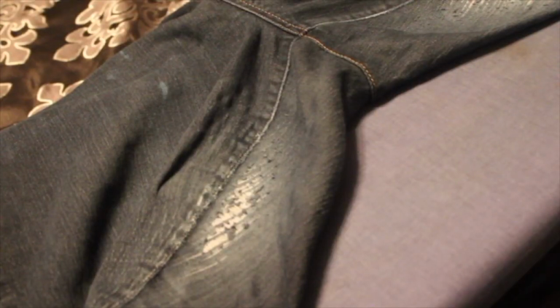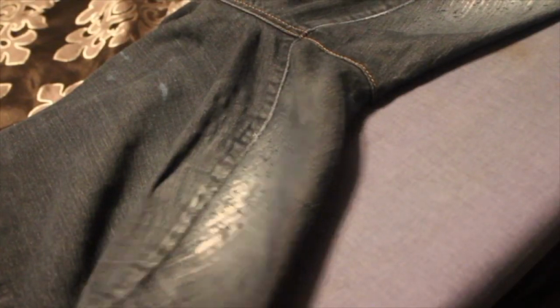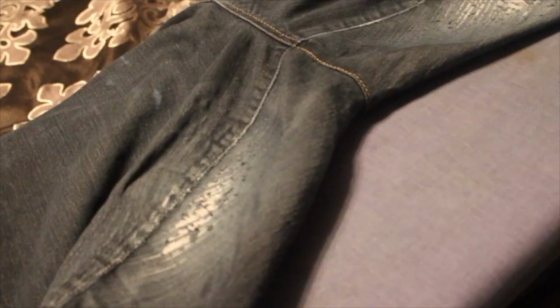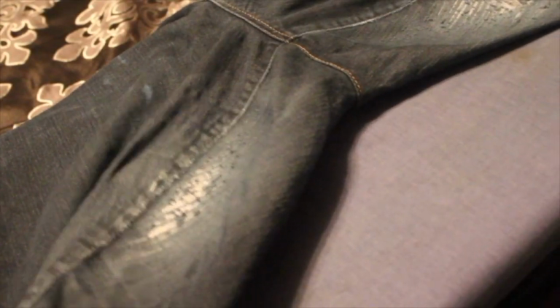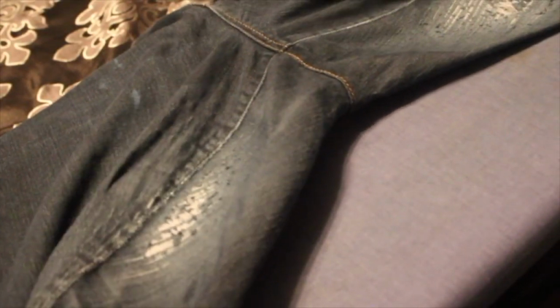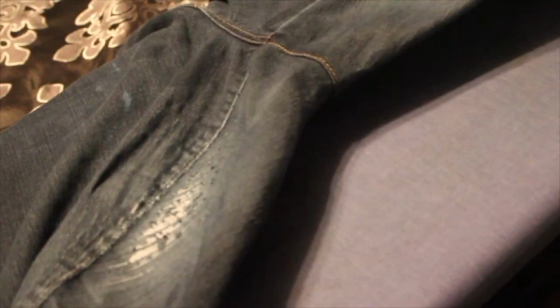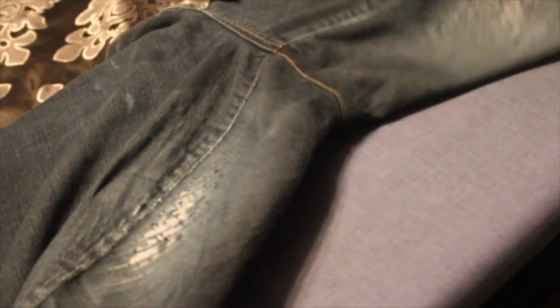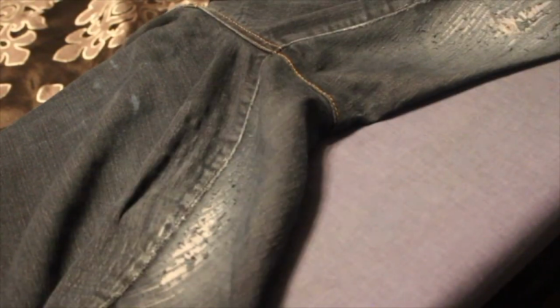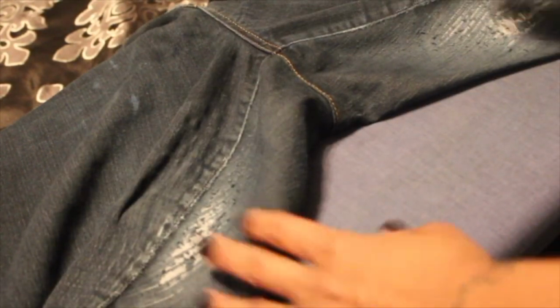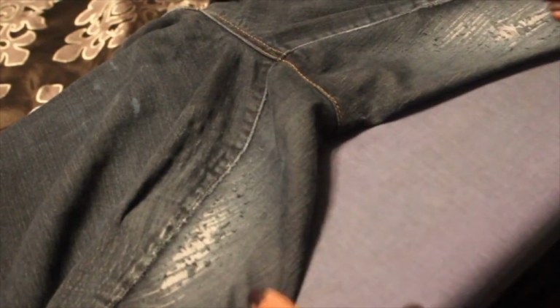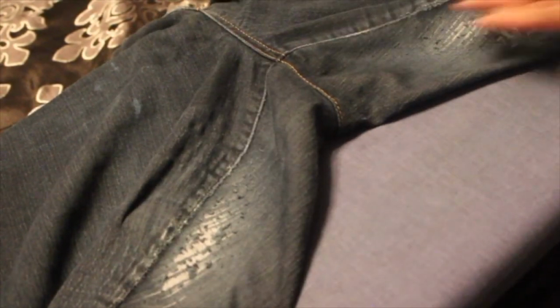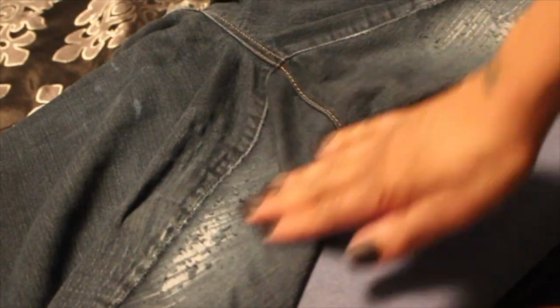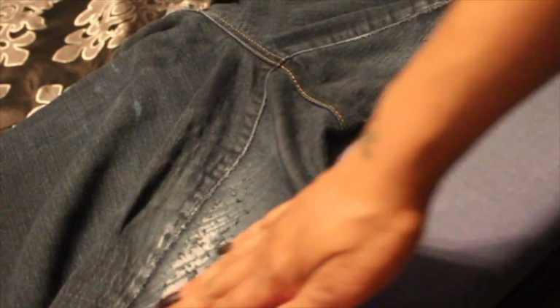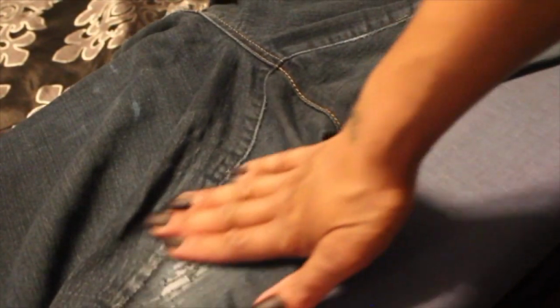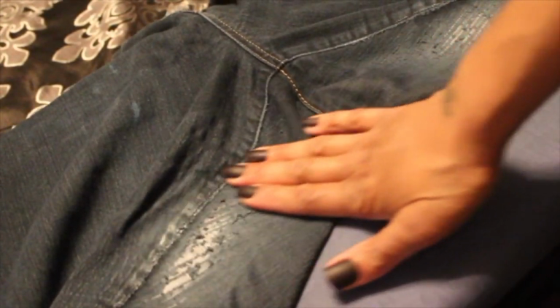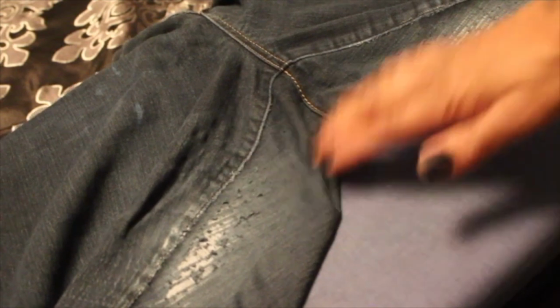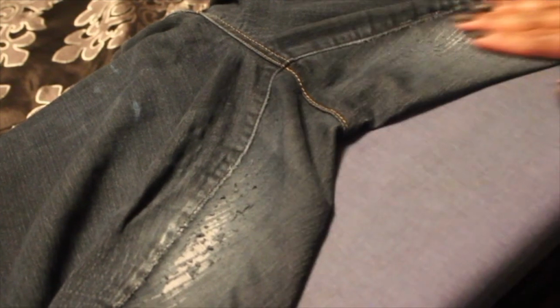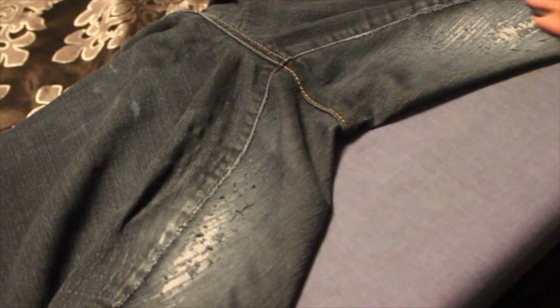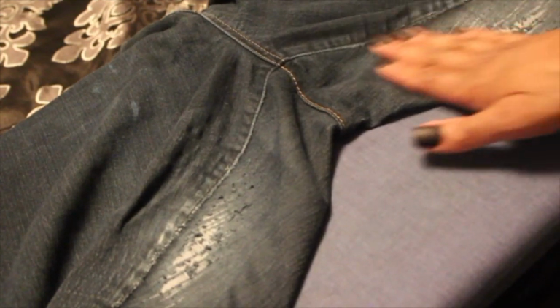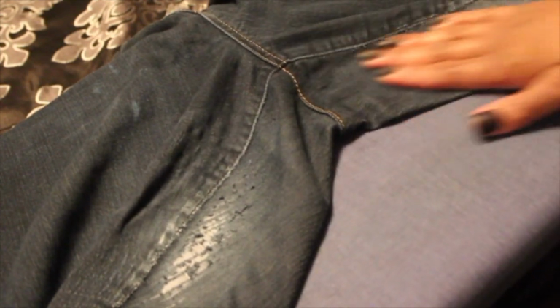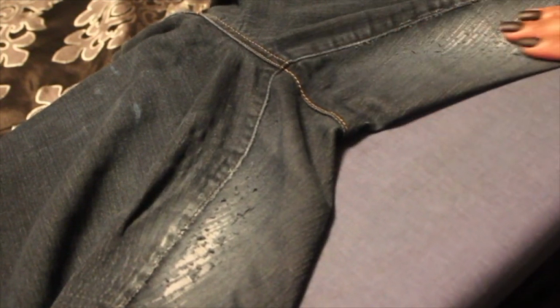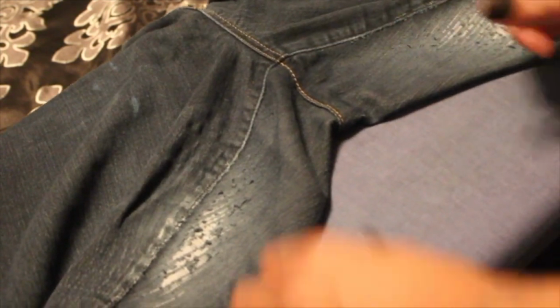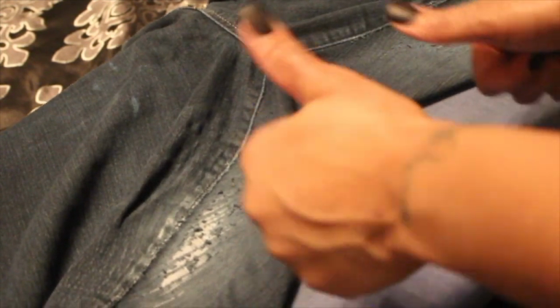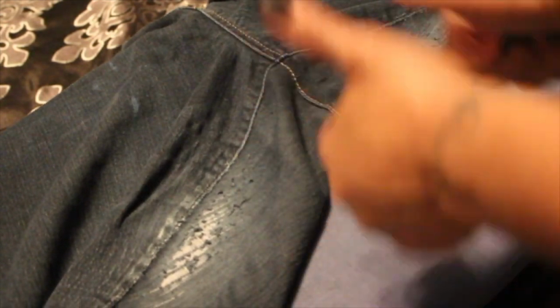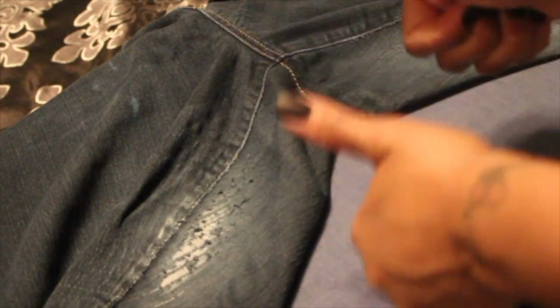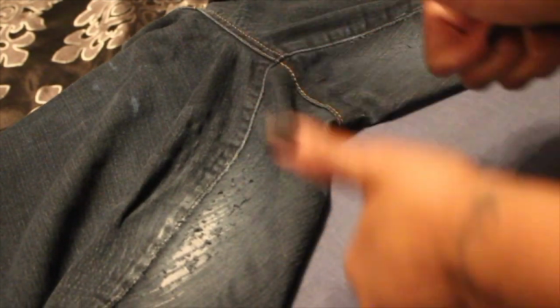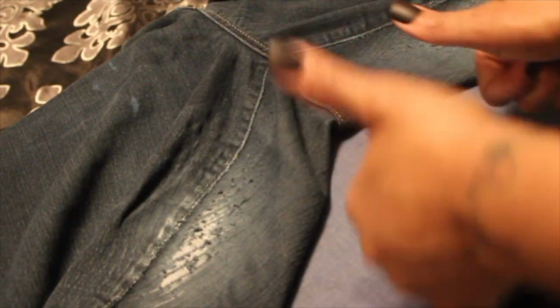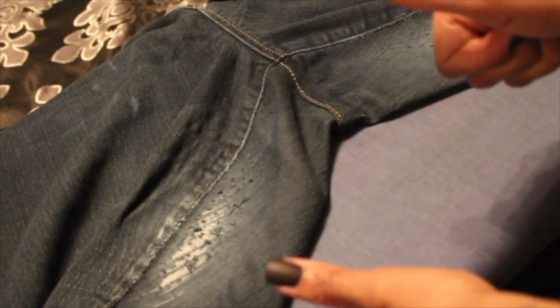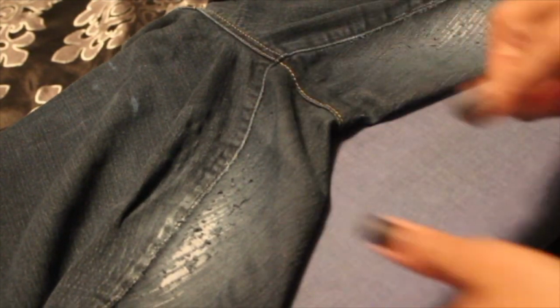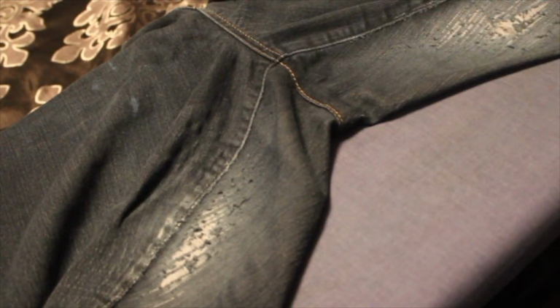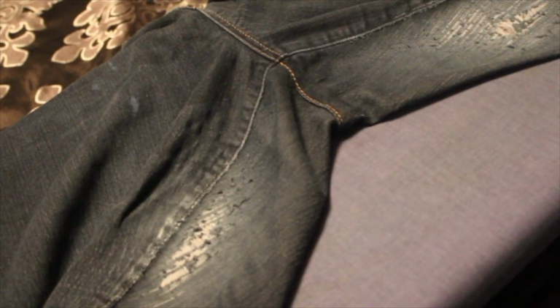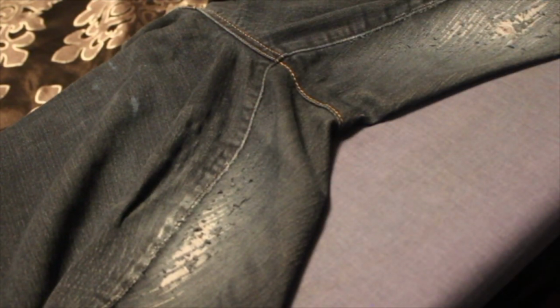So I hope you guys enjoyed. Don't throw your jeans away — go get you some iron-on patches and repair them. Hope you guys enjoyed. Bye guys, see you next time.